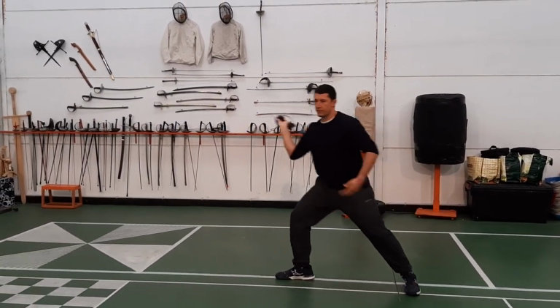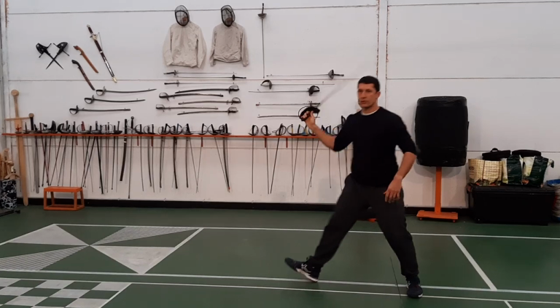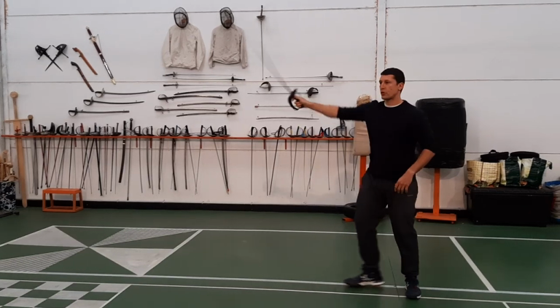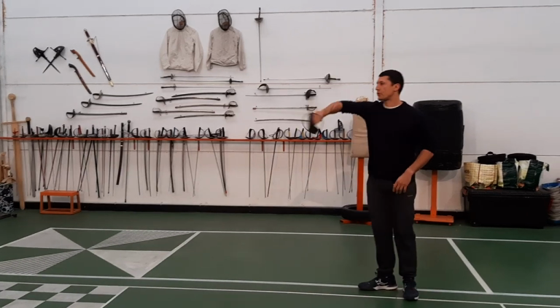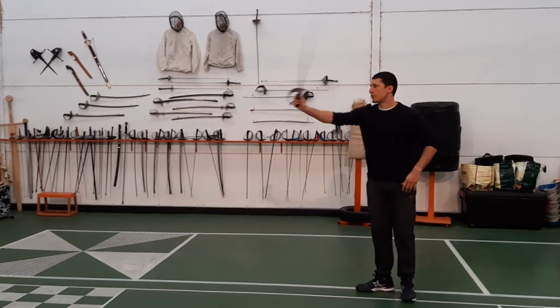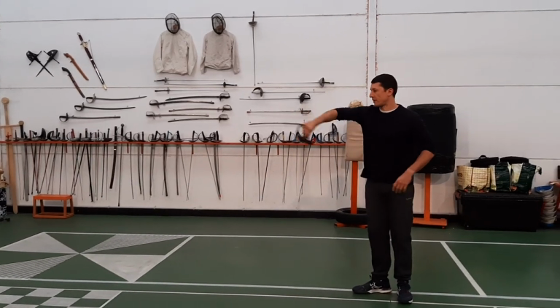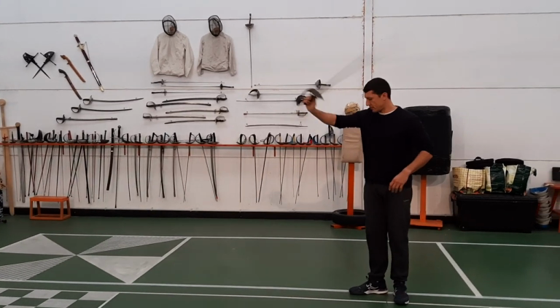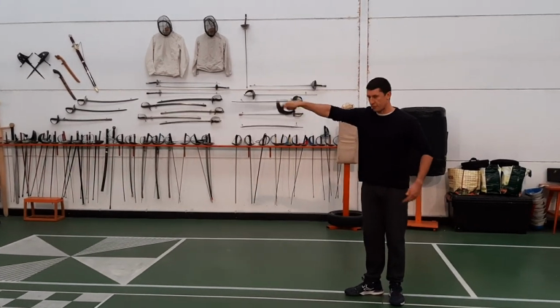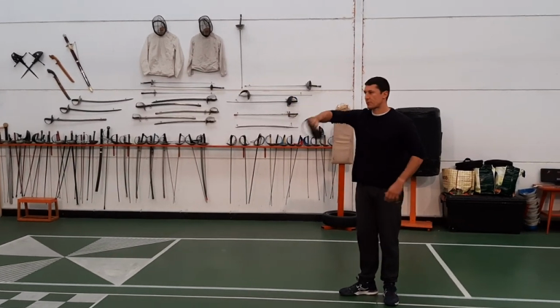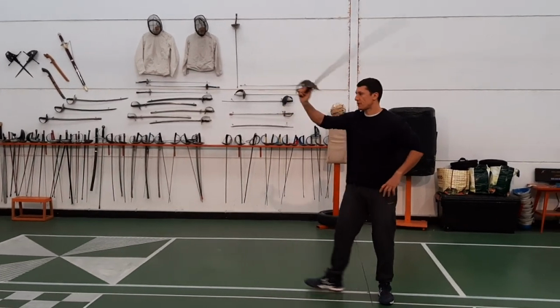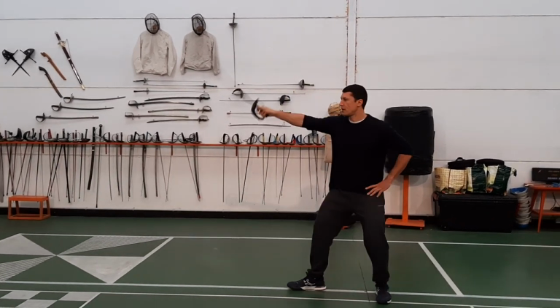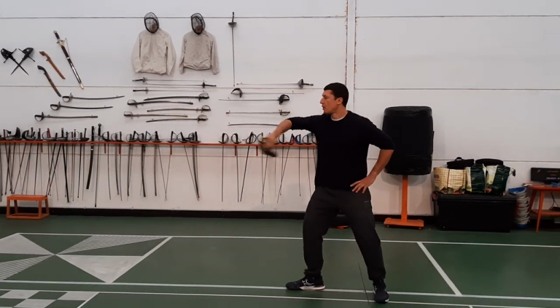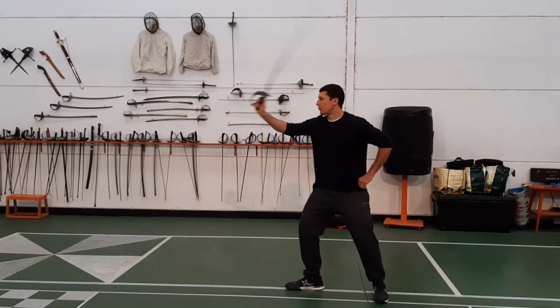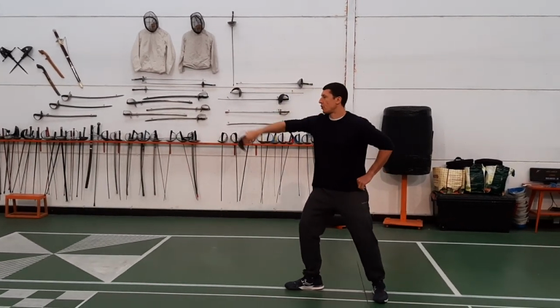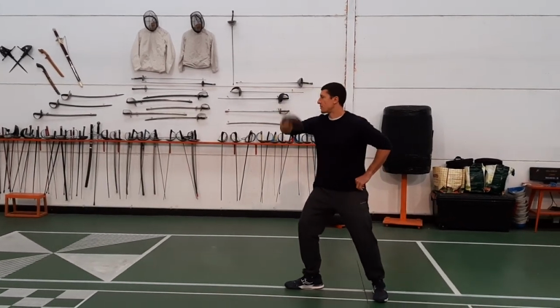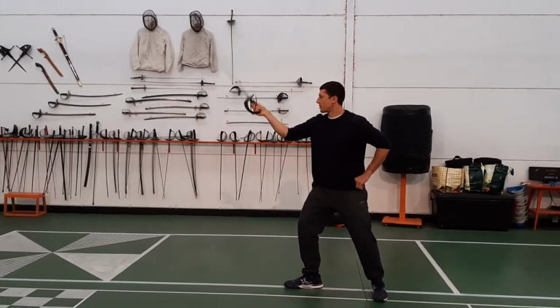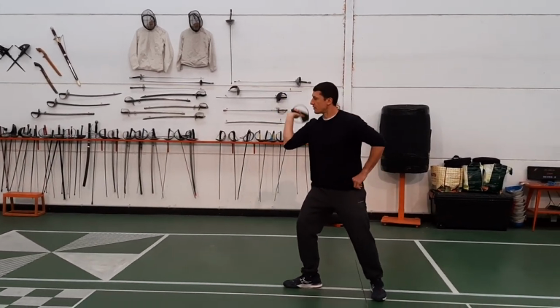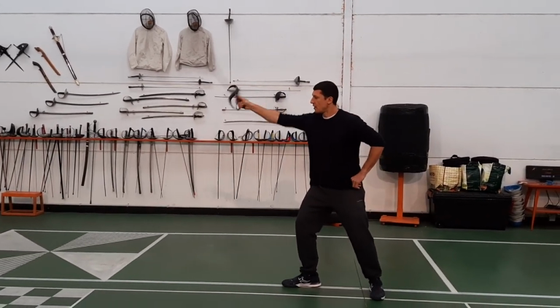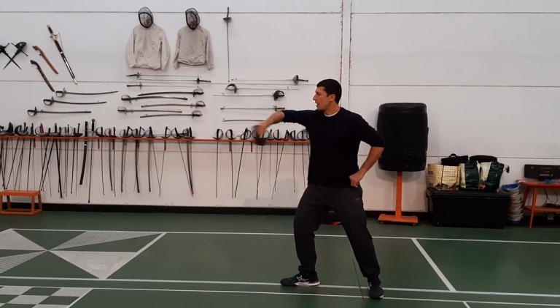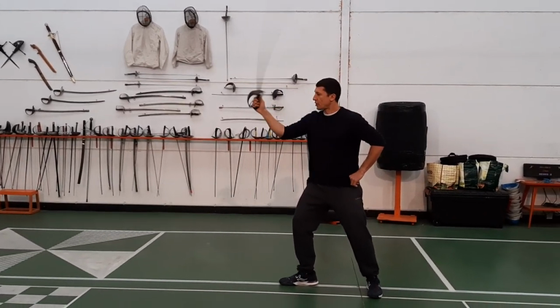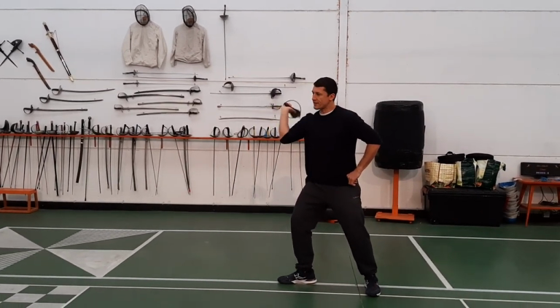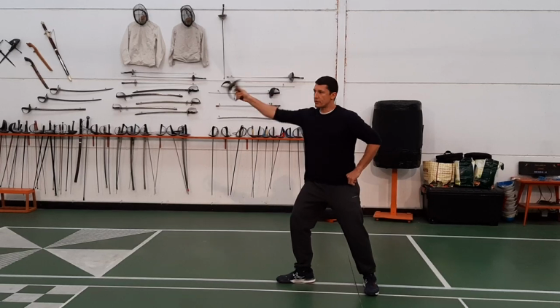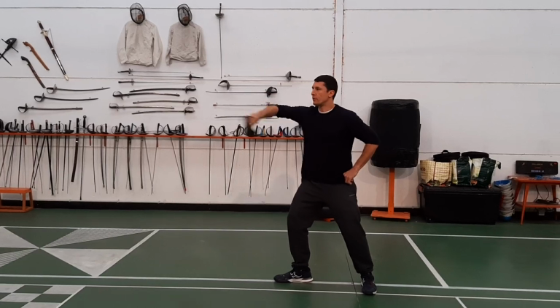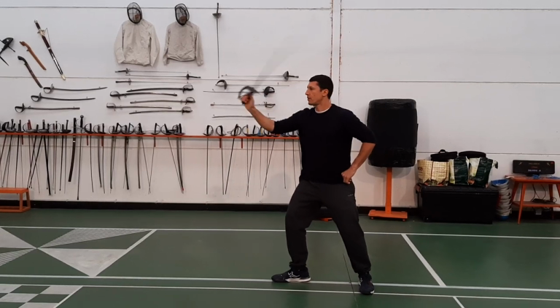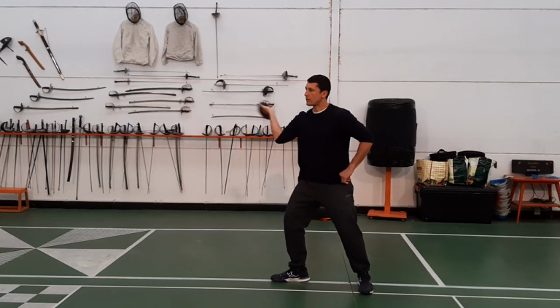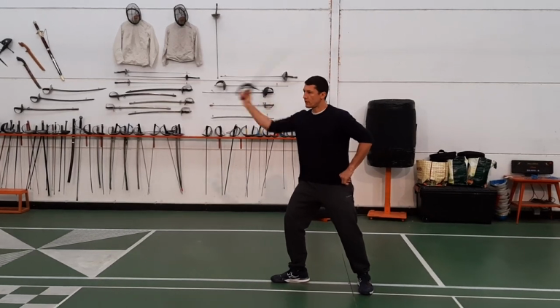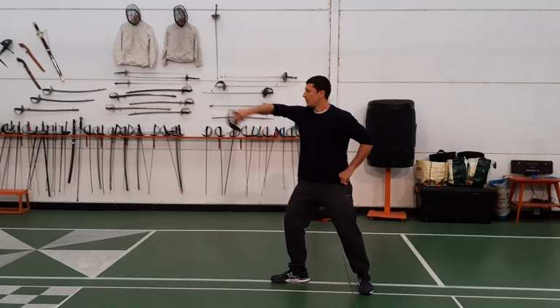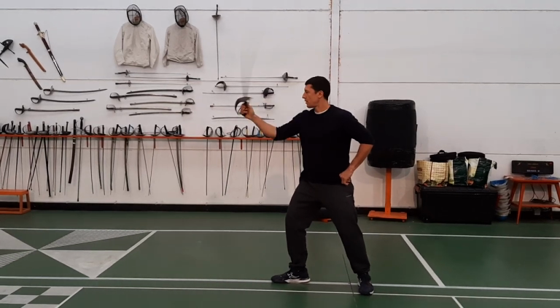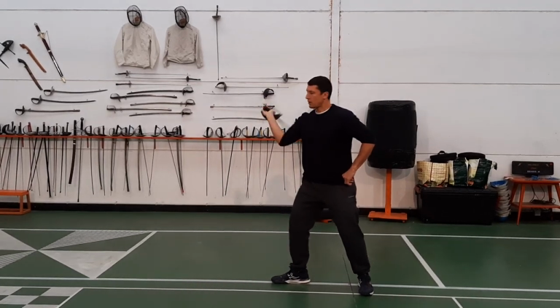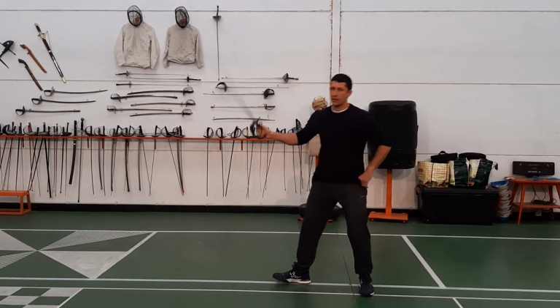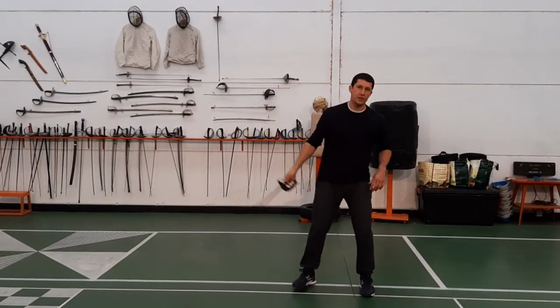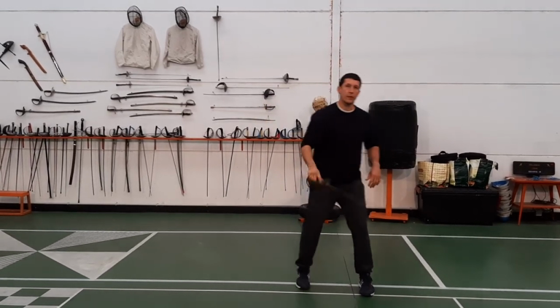Sometimes they lean into the cuts like this. Just doing a solo drill, you can do it like this from the first position or from the guard position. And you can mix these two.